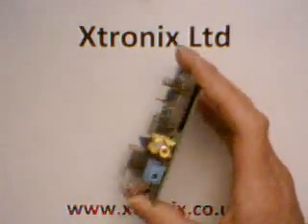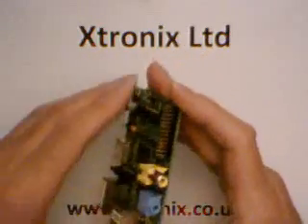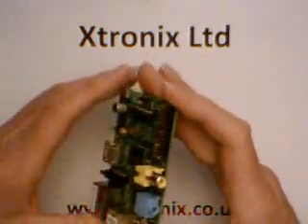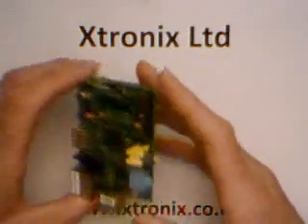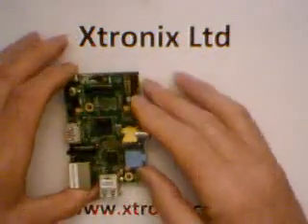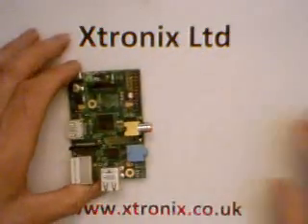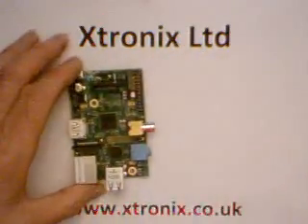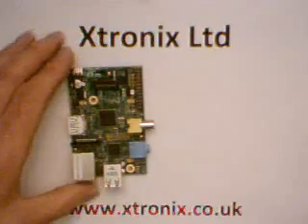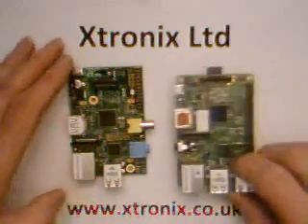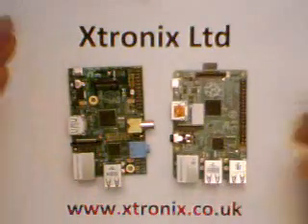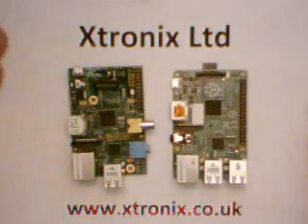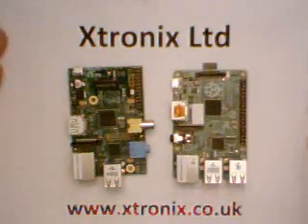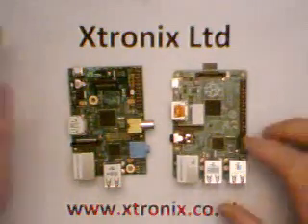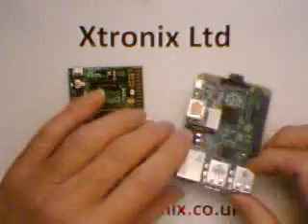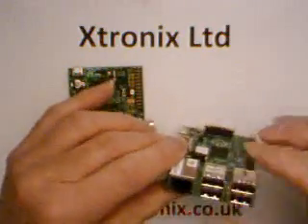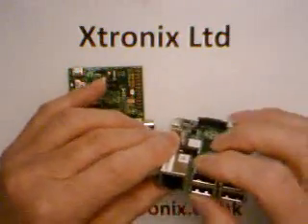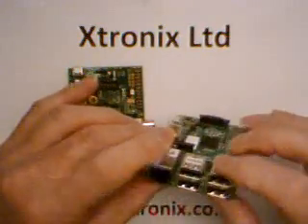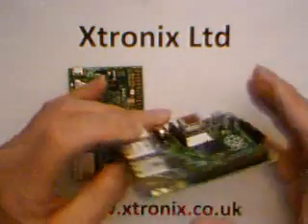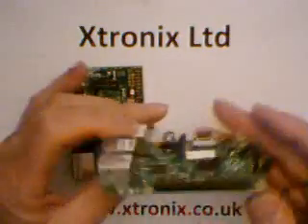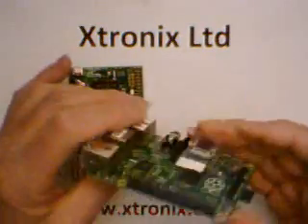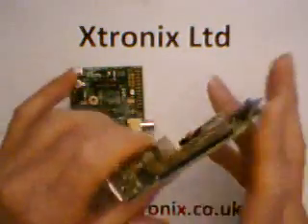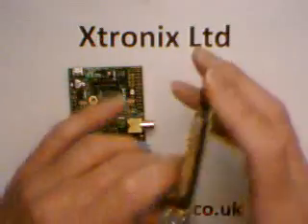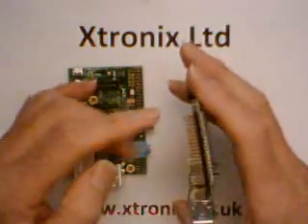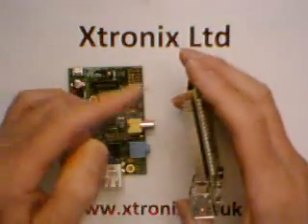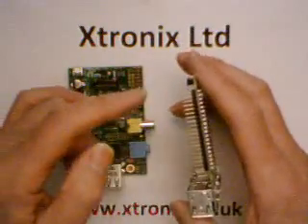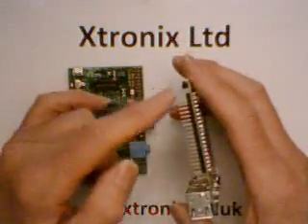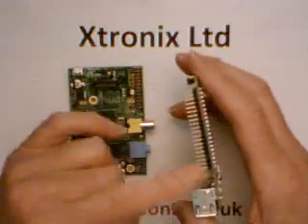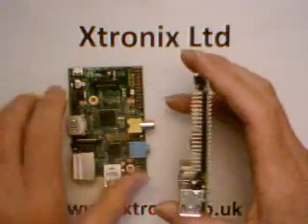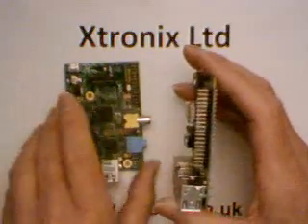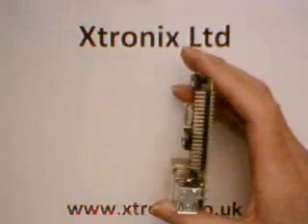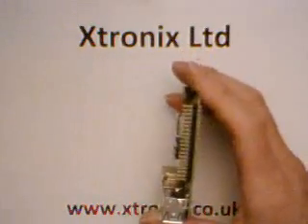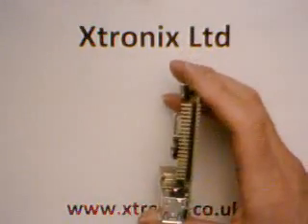Then the Raspberry Pi Foundation introduced the B+, and they've made some changes. There are two USB stacks, but more importantly, the GPIO connector is now 40 pins and not 26 pins.